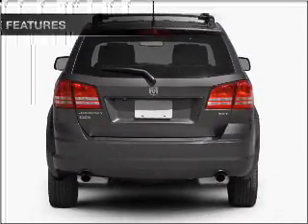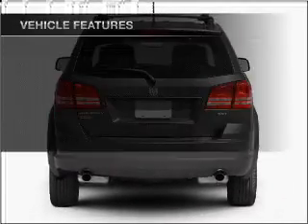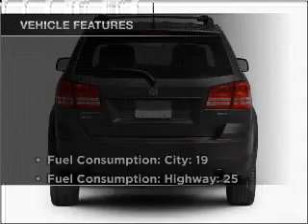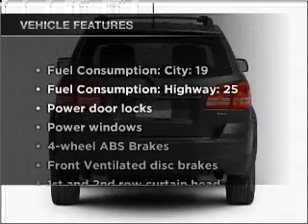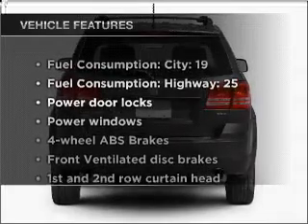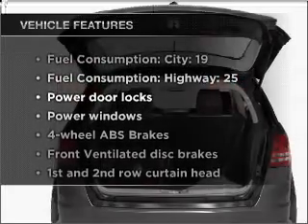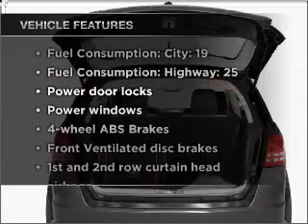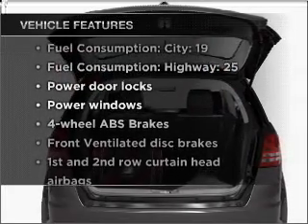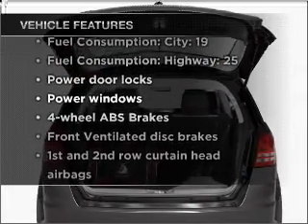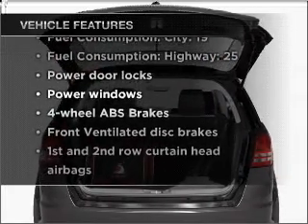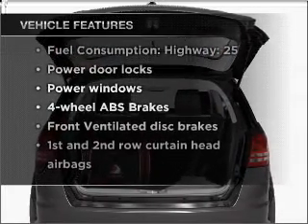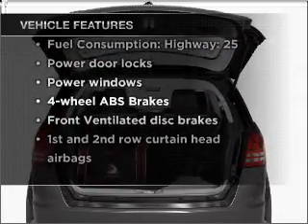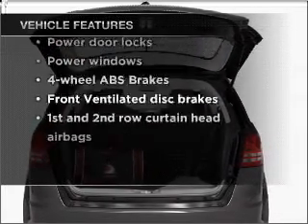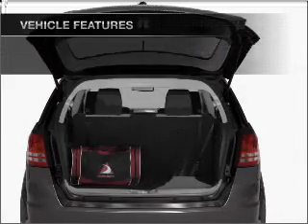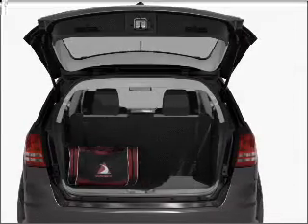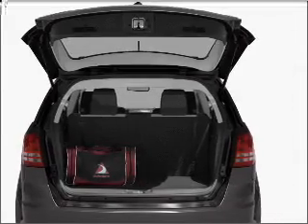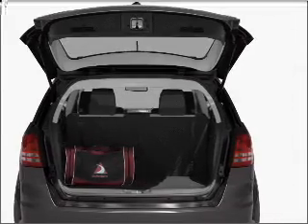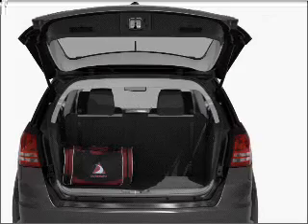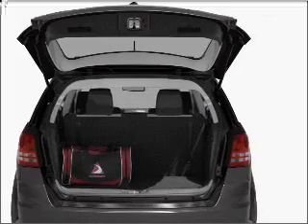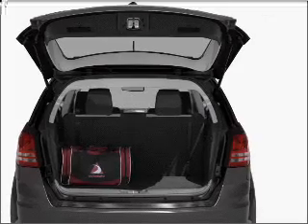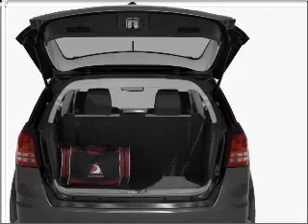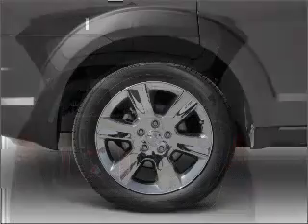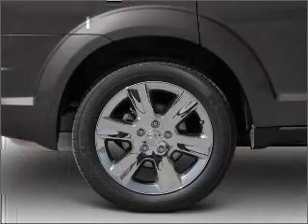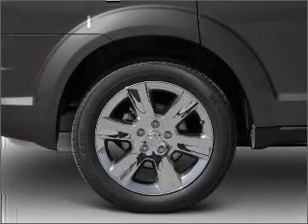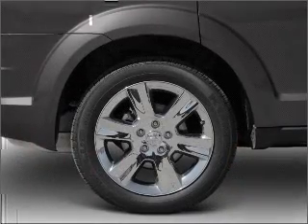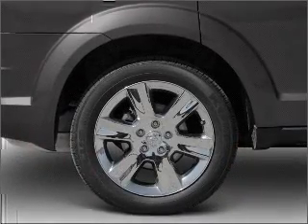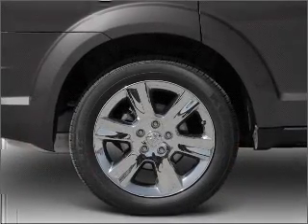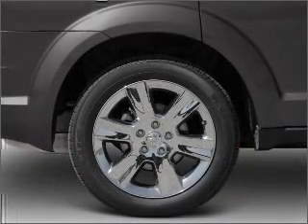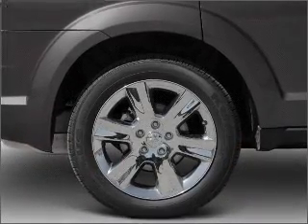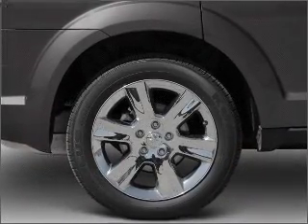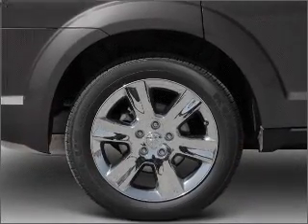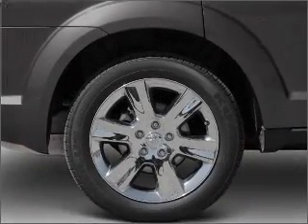Enjoy these notable features that are included in this vehicle: air conditioning, power door locks, power windows, power steering, power mirrors, an alarm system, and an AM FM stereo with a CD player.